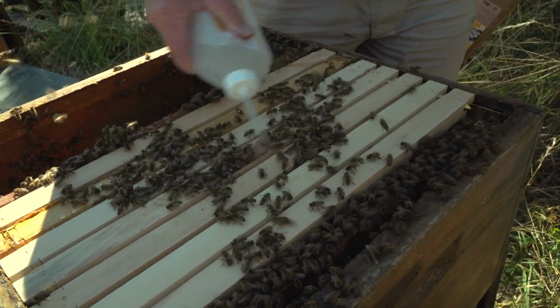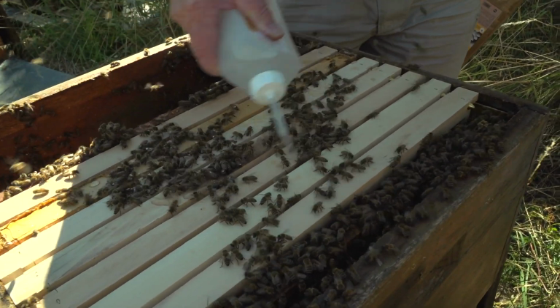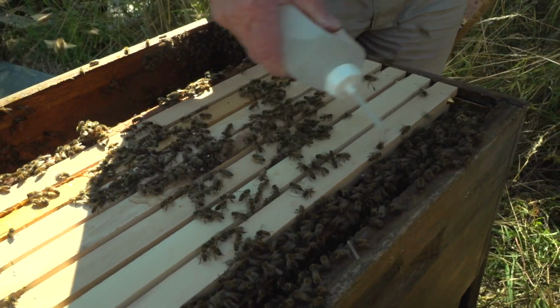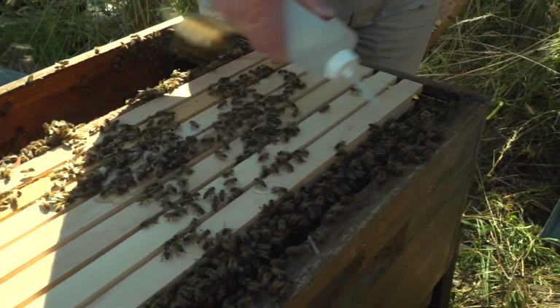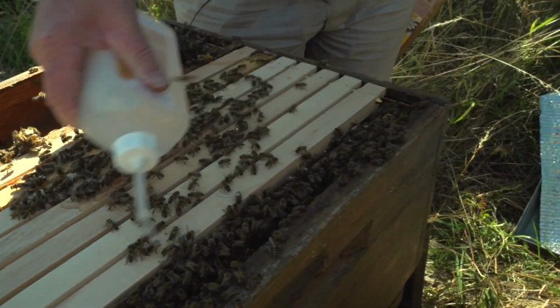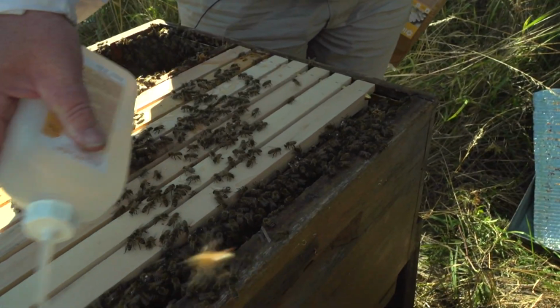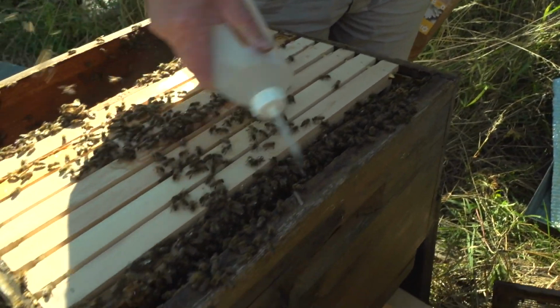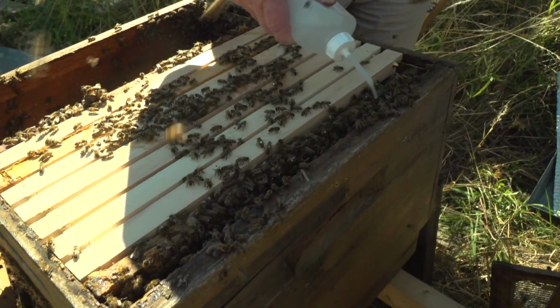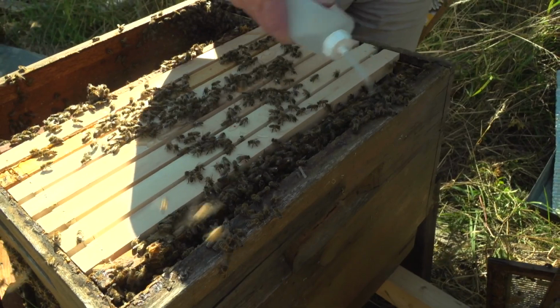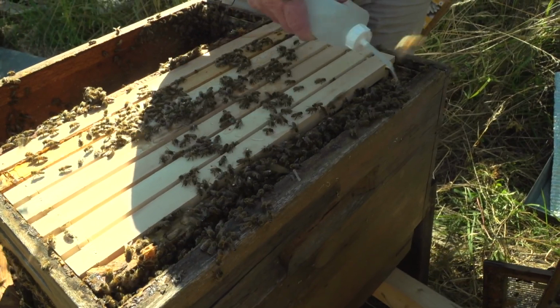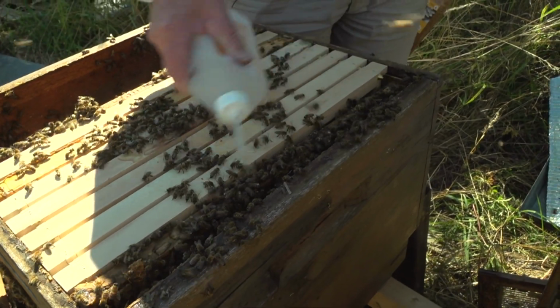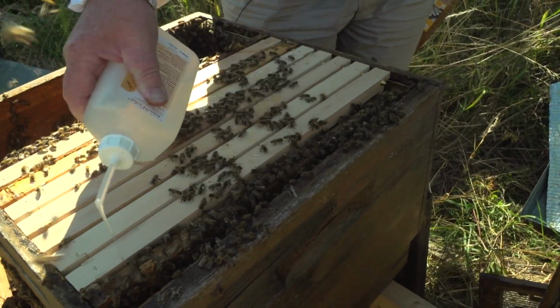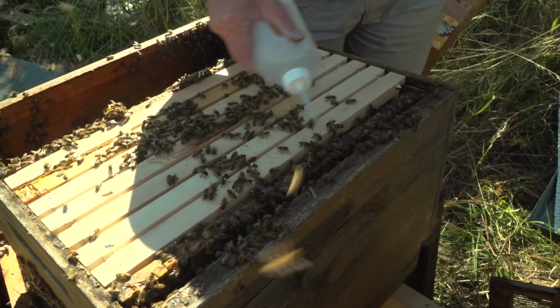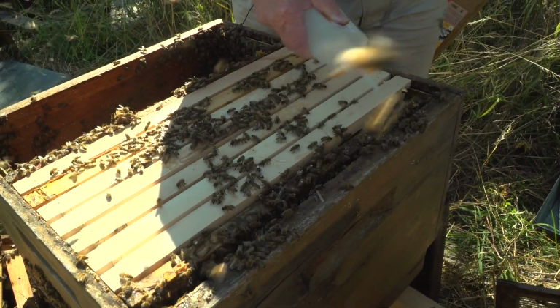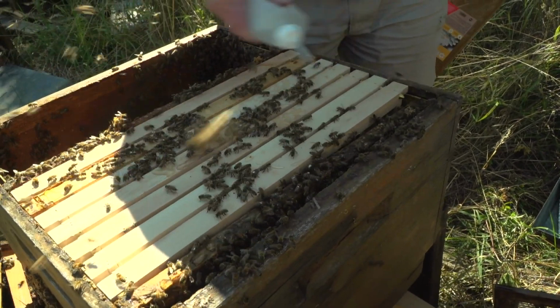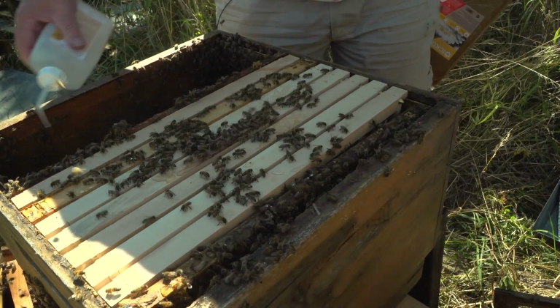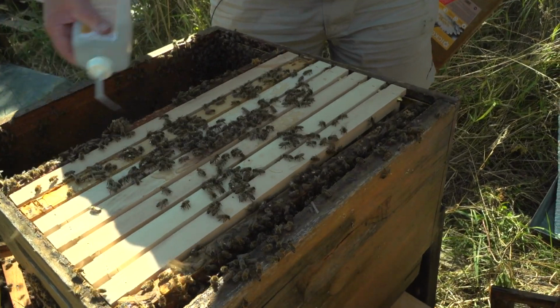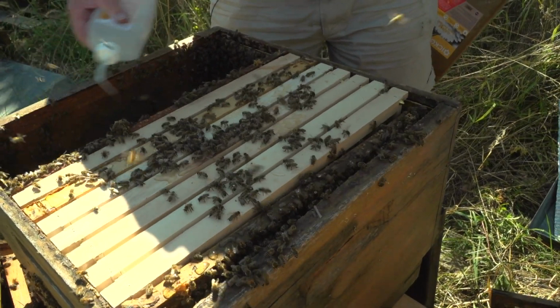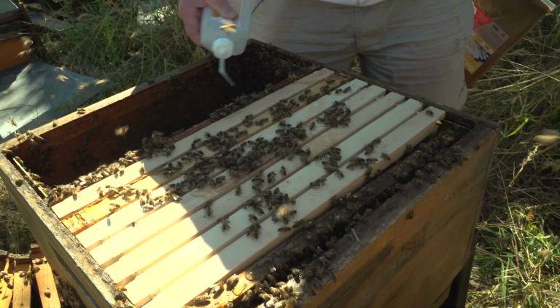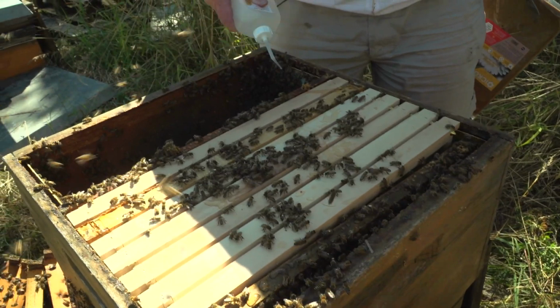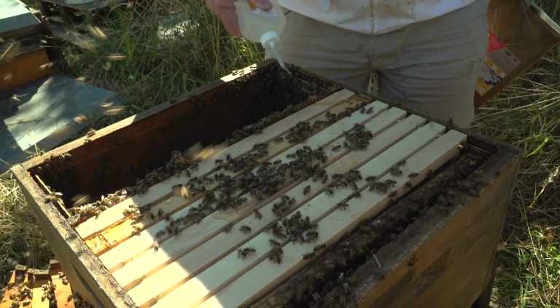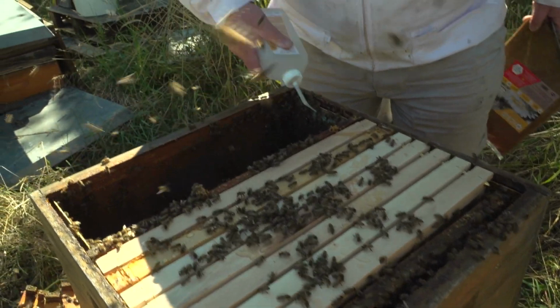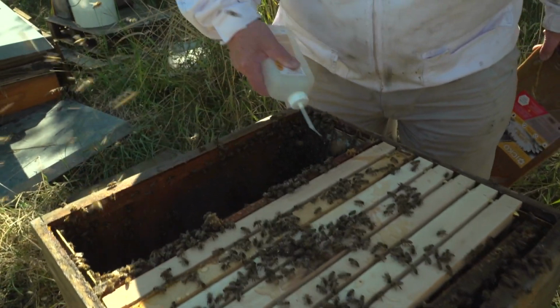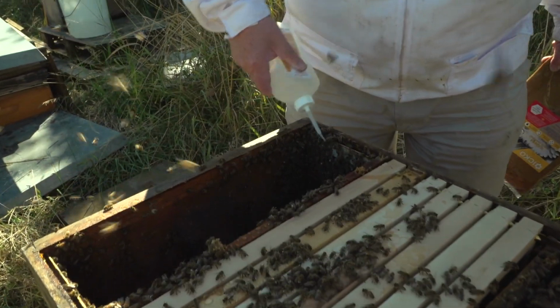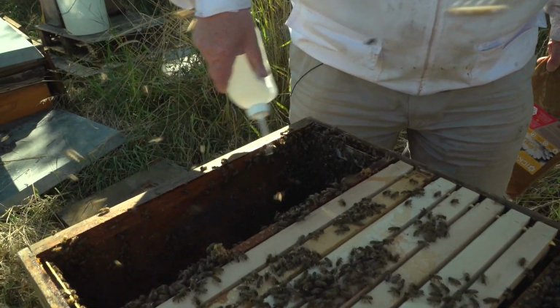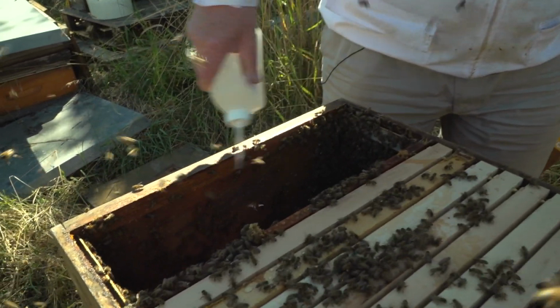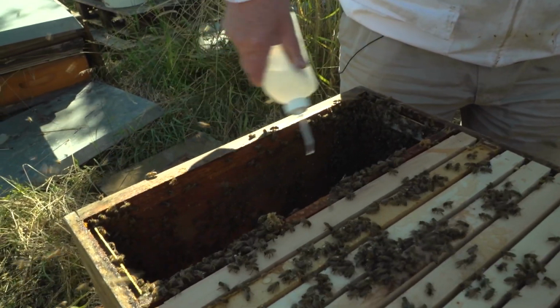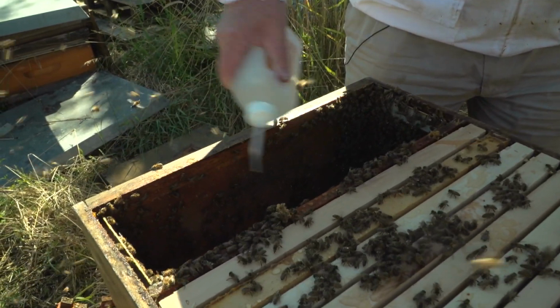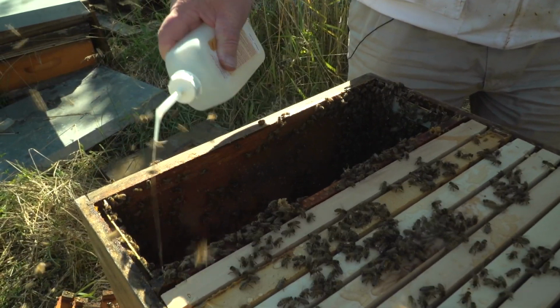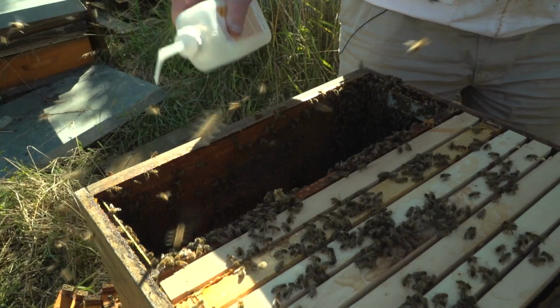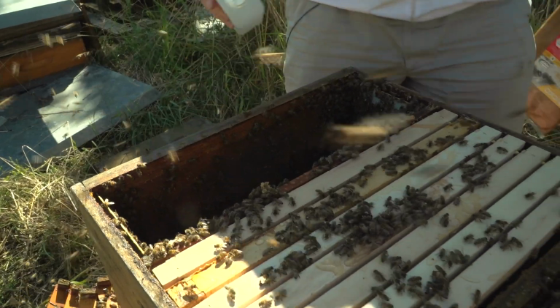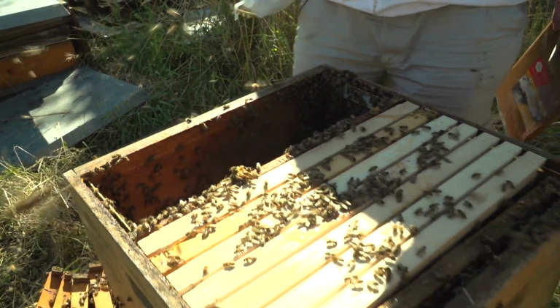Da jetzt die Bienen nicht schön sitzen zwischen den Waben, spritze ich auf die in Trauben hängenden Bienen, sodass ich möglichst viele aspergiere.